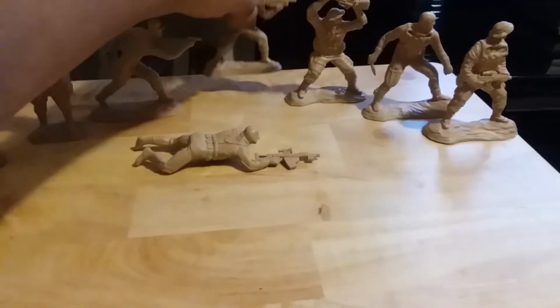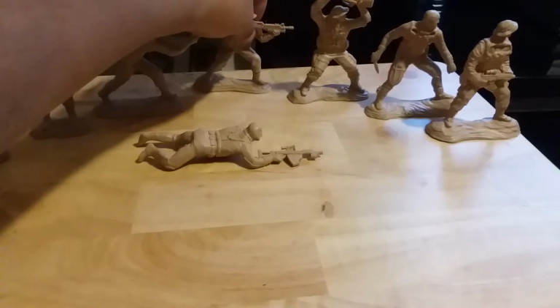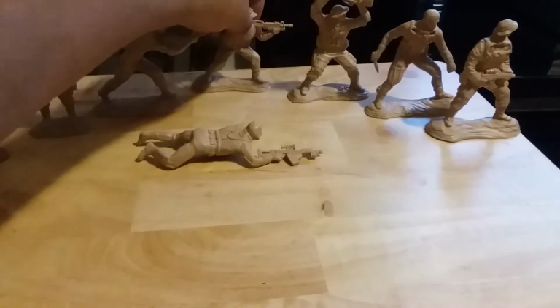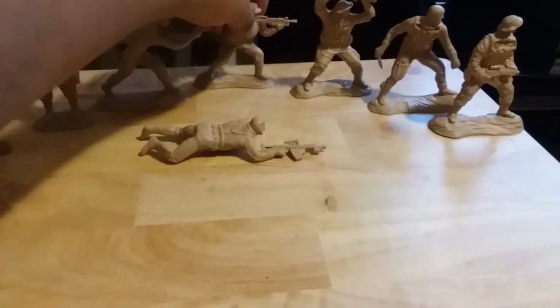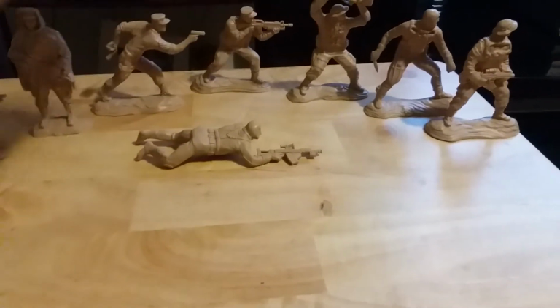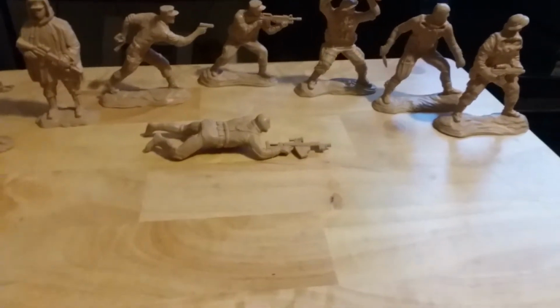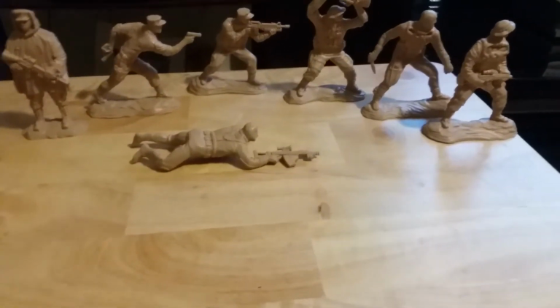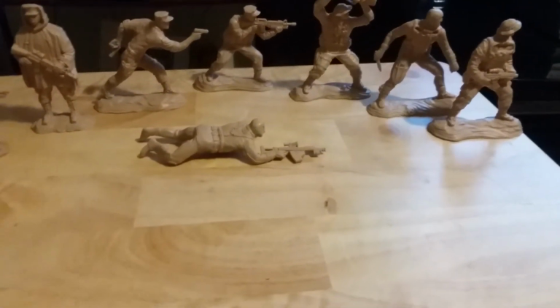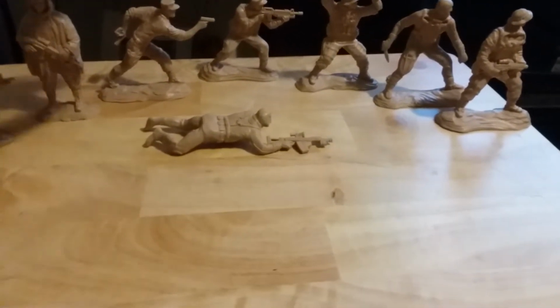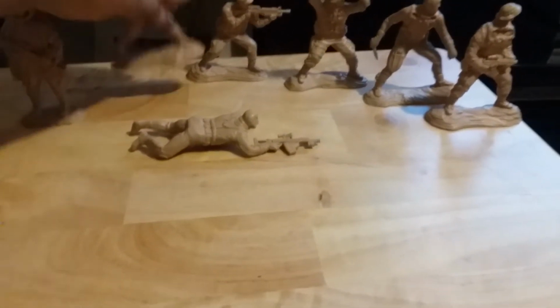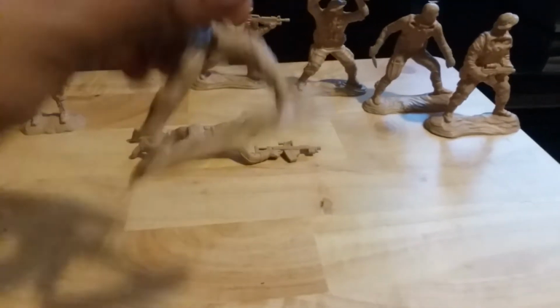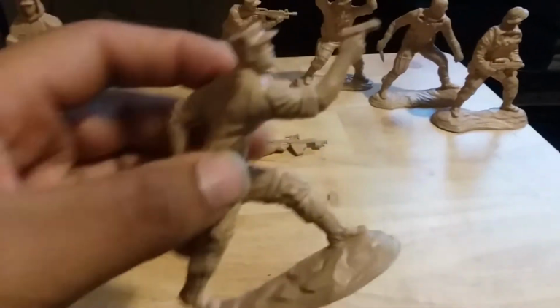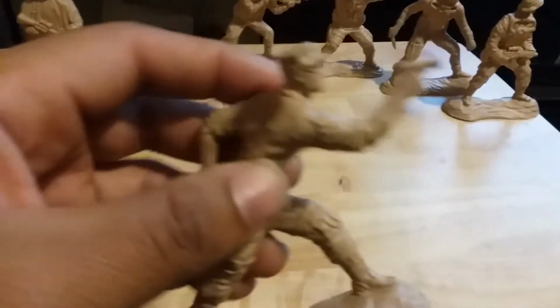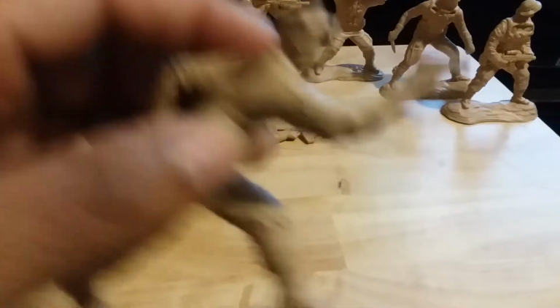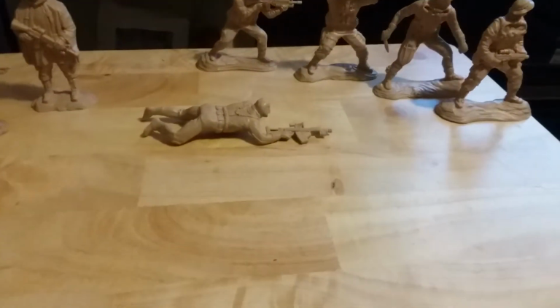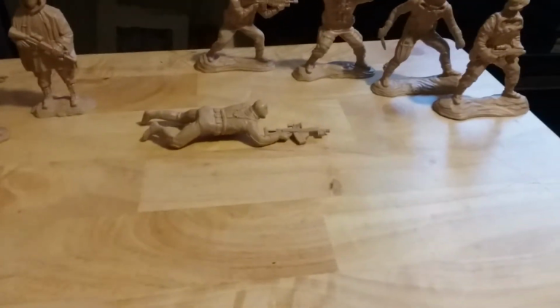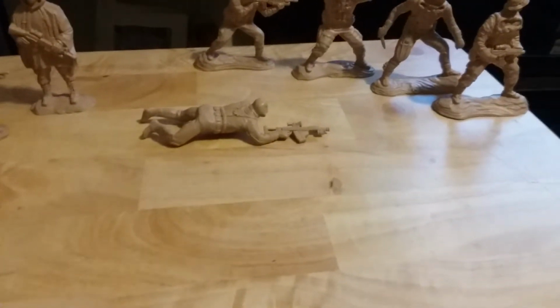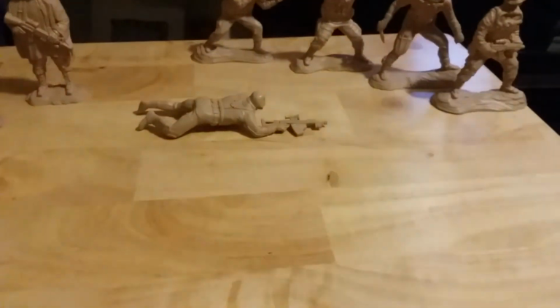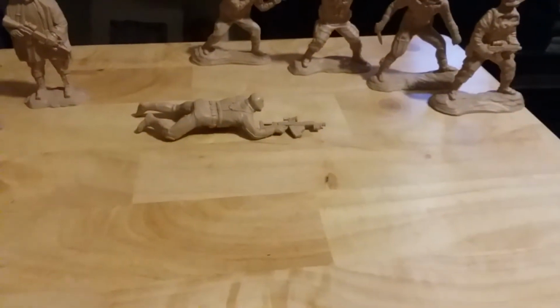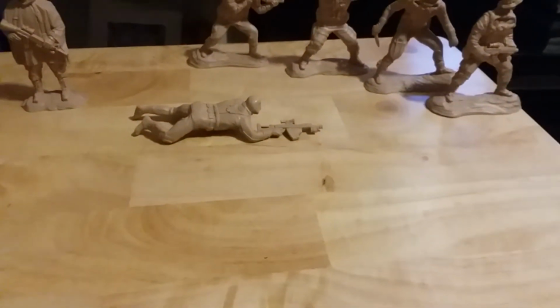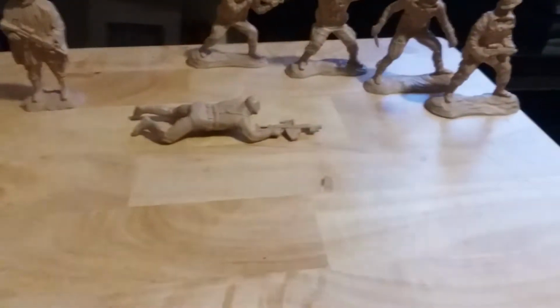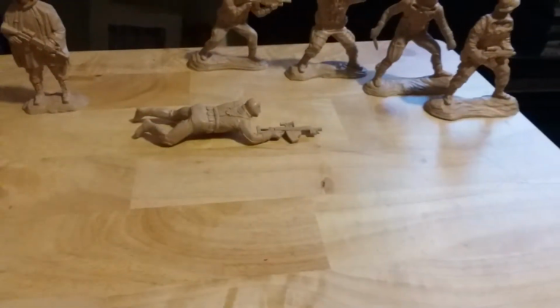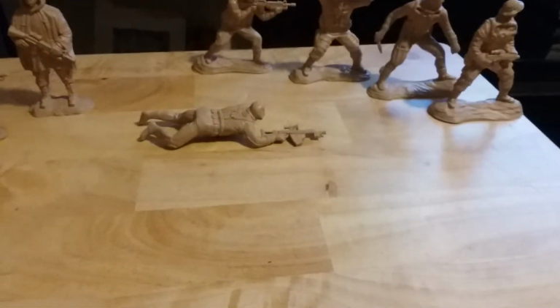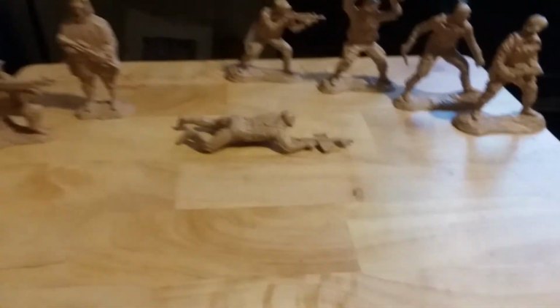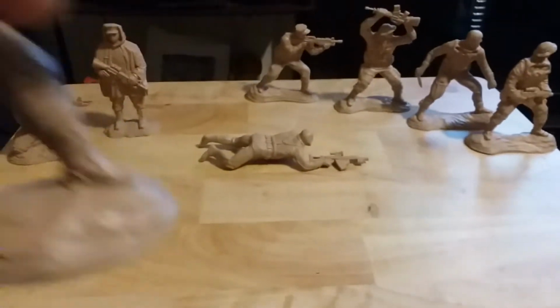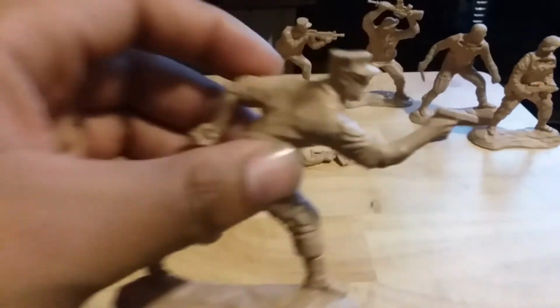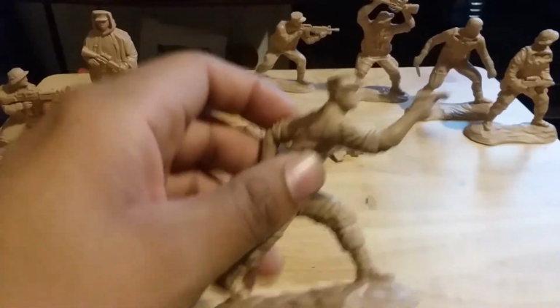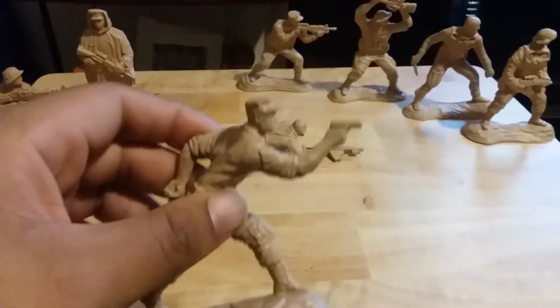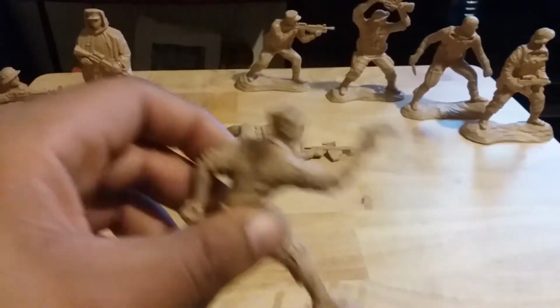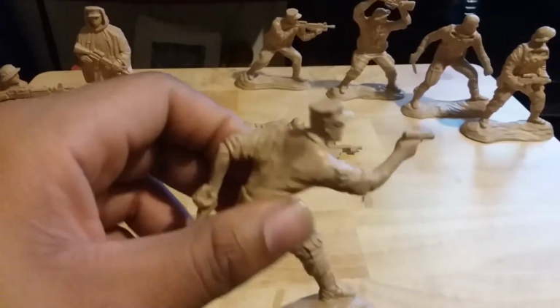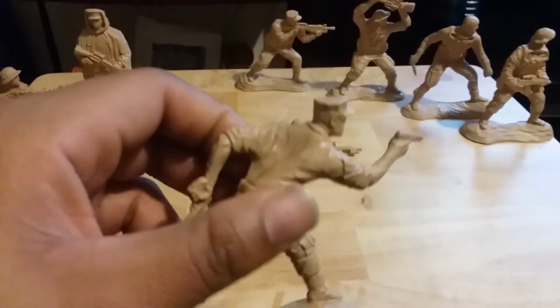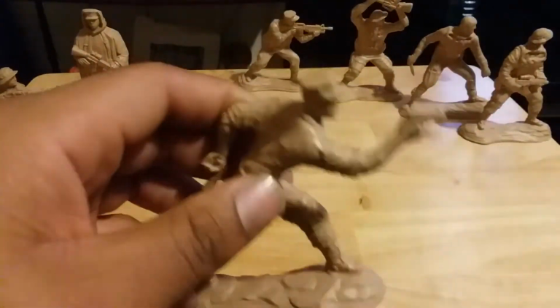I also like this pose right here — it's pretty cool. I like all the shooting poses basically; it's cool stuff to see.